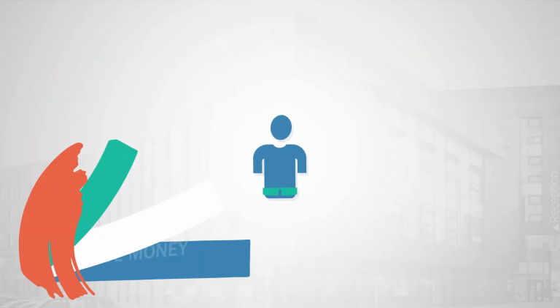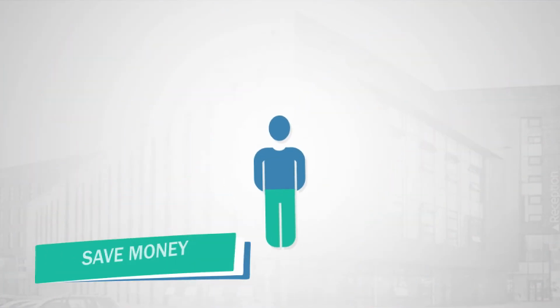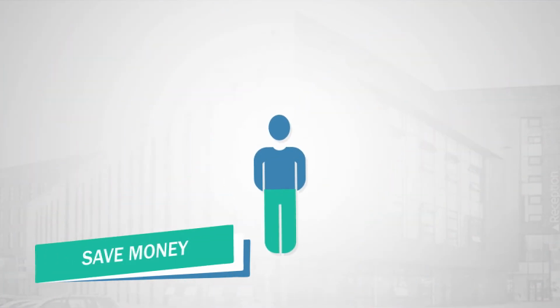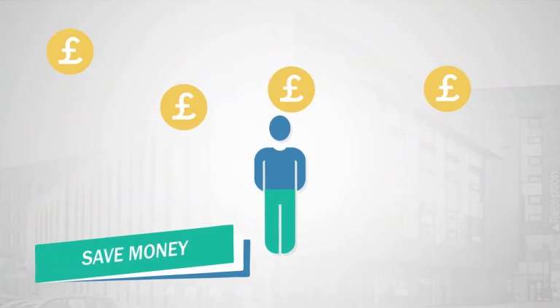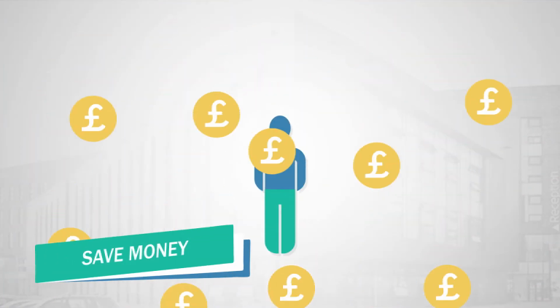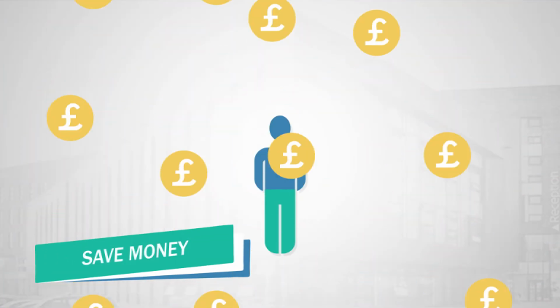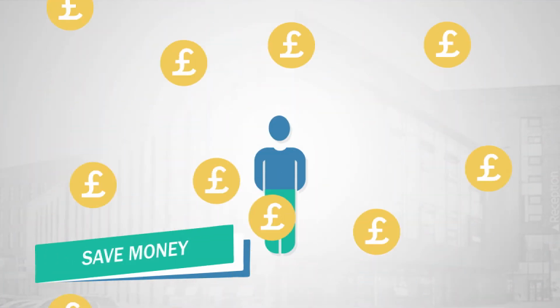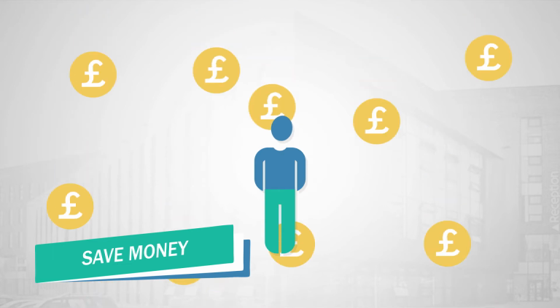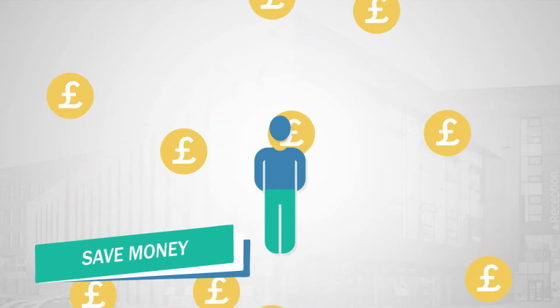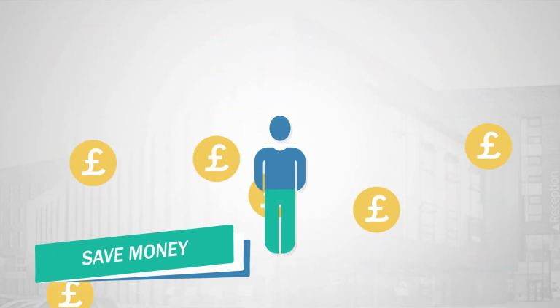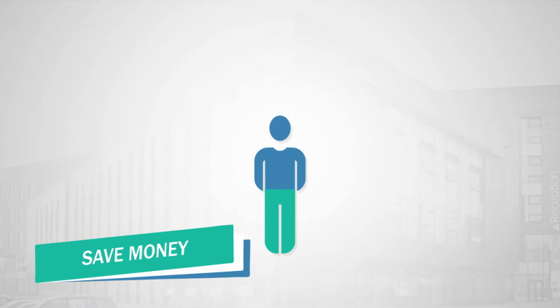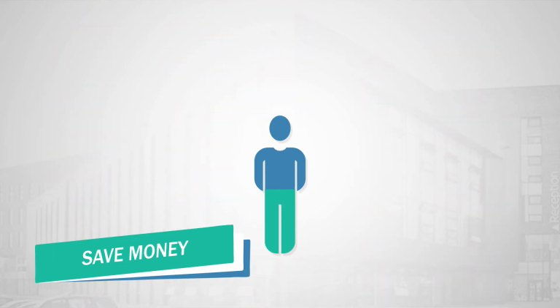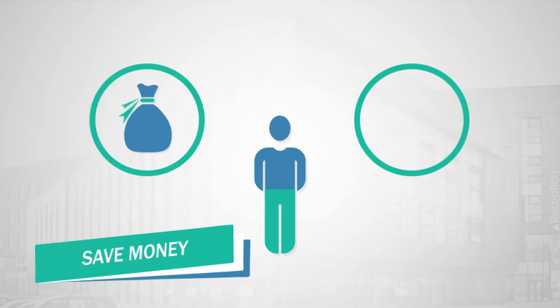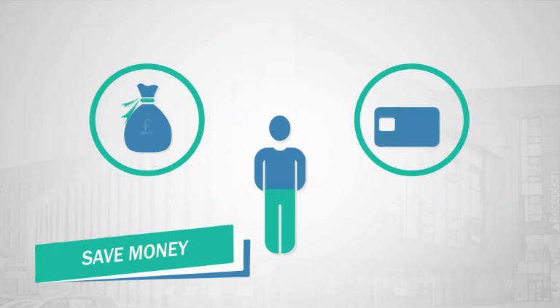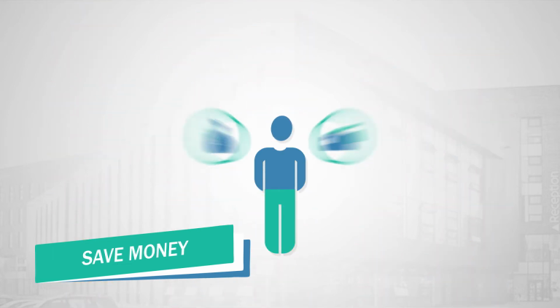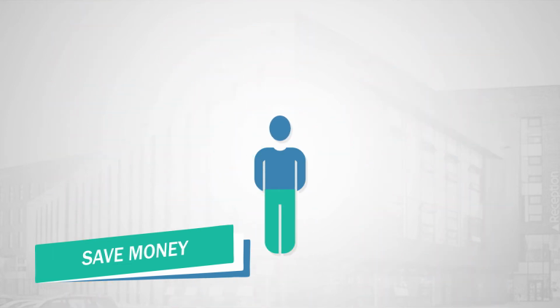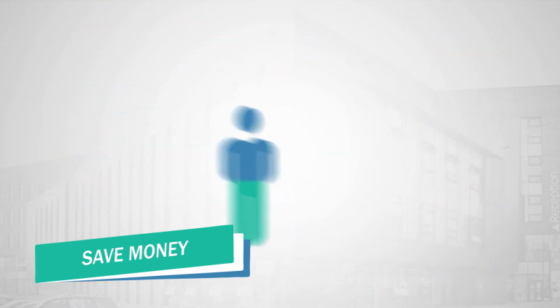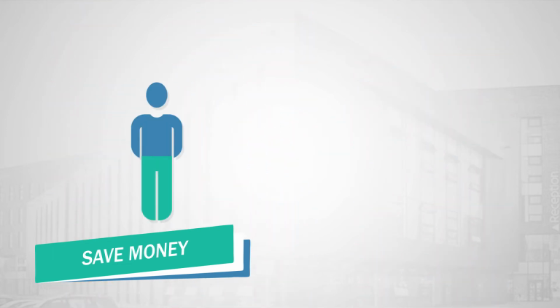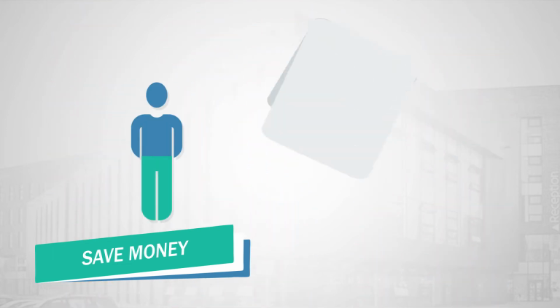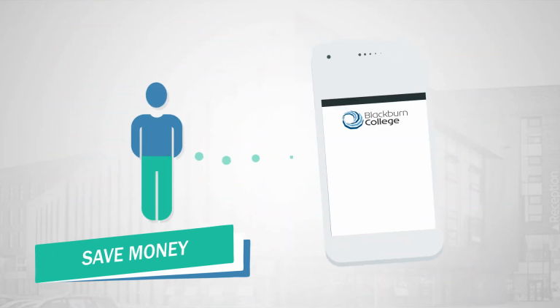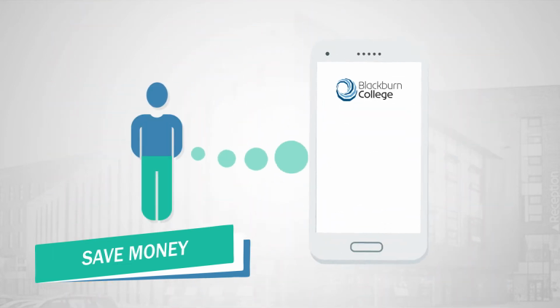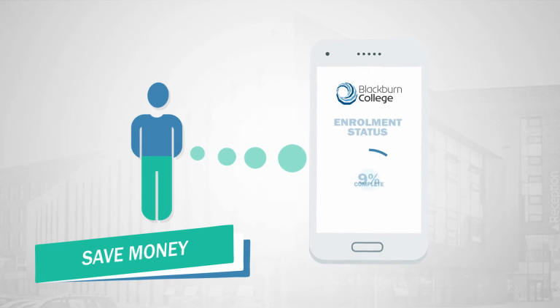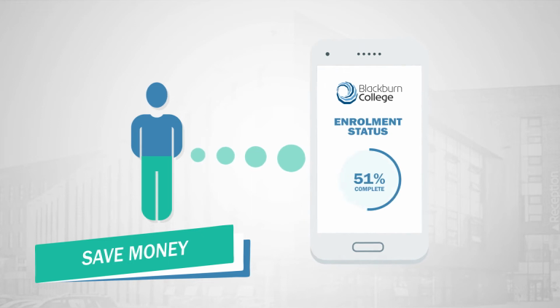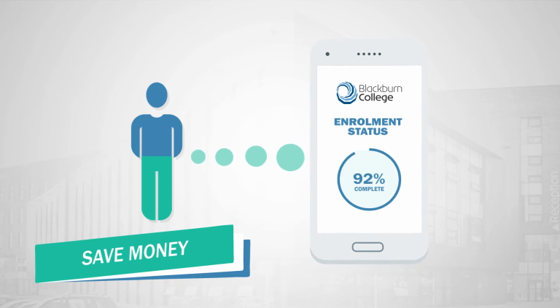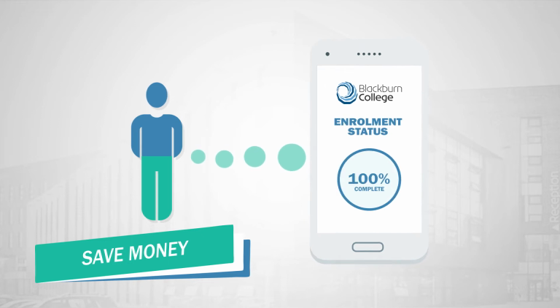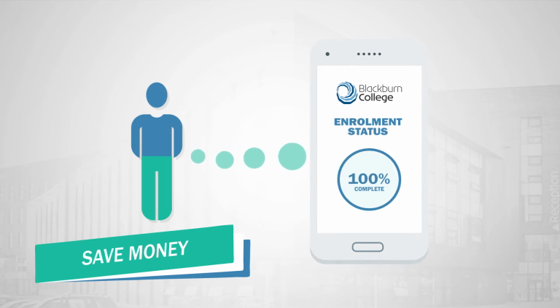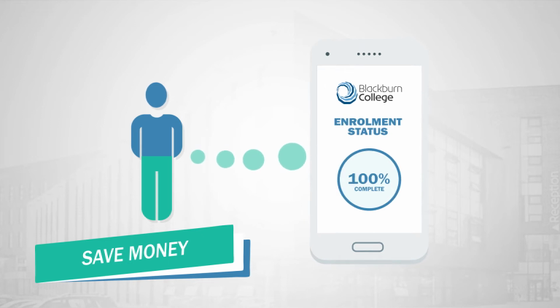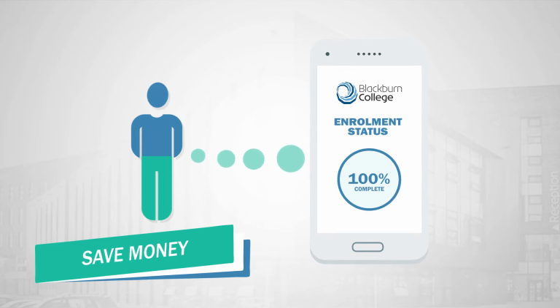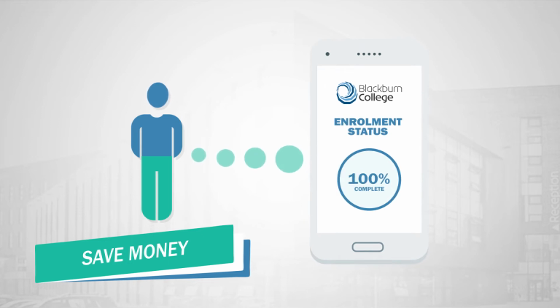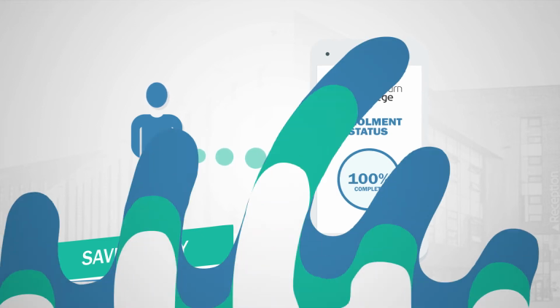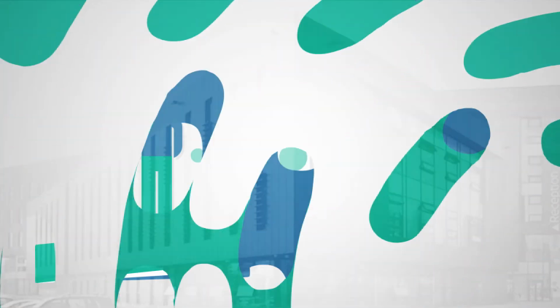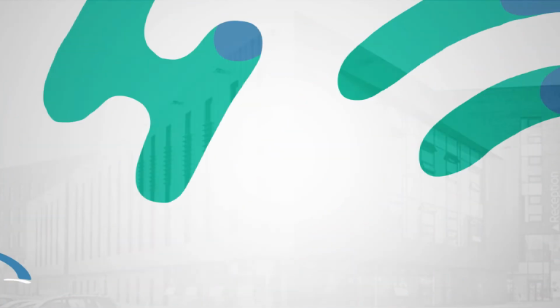Save money. Claim any financial support you are eligible for, like your bursary or travel pass. Then download the Totem app or get a Totem card to access loads of student discounts.